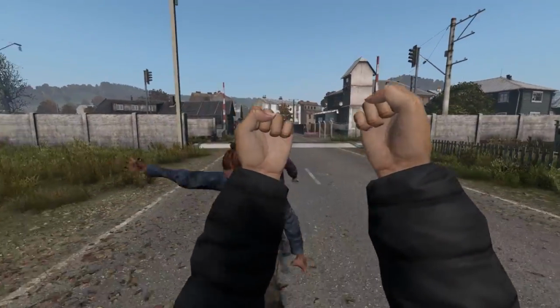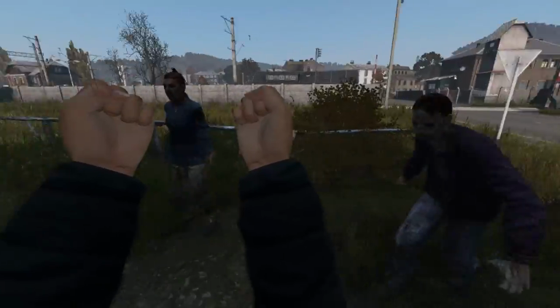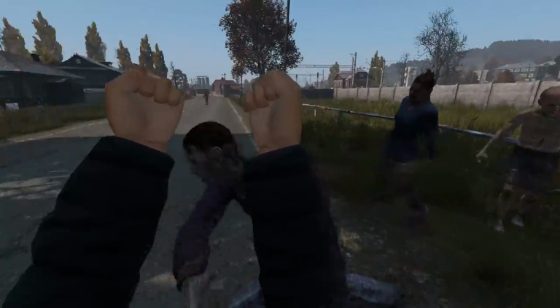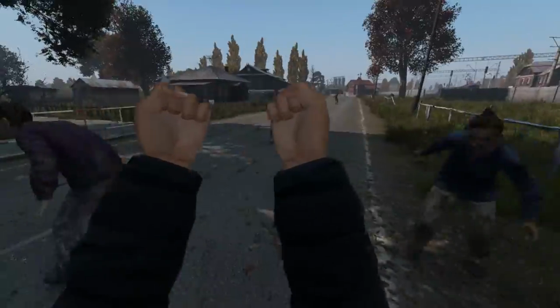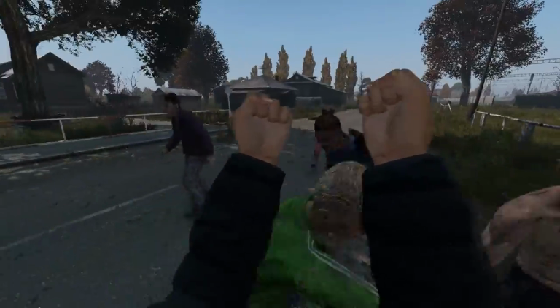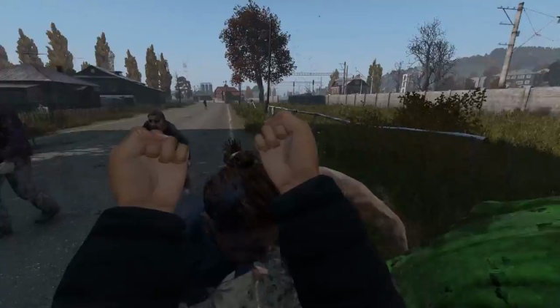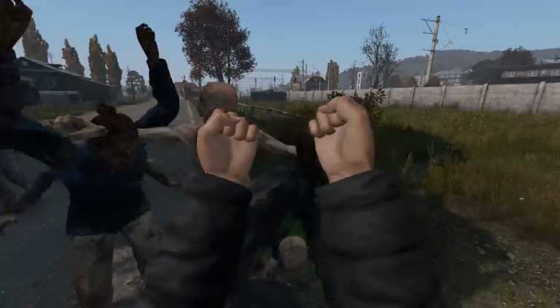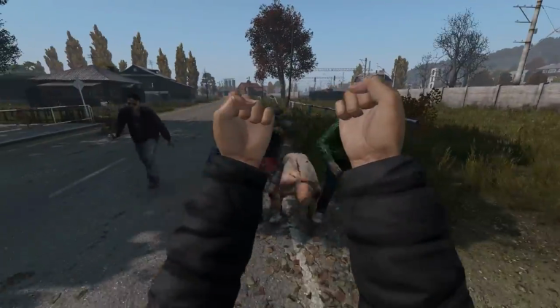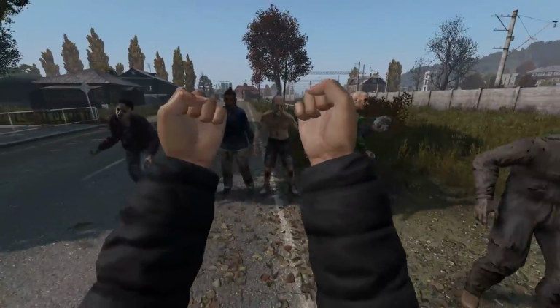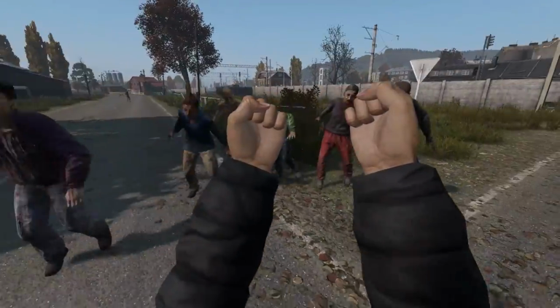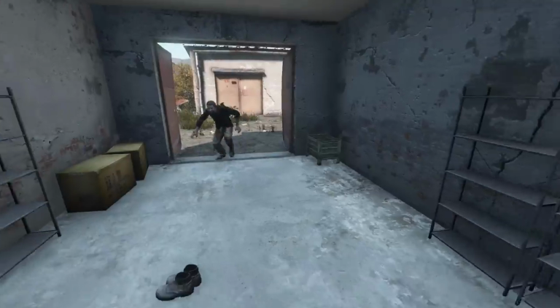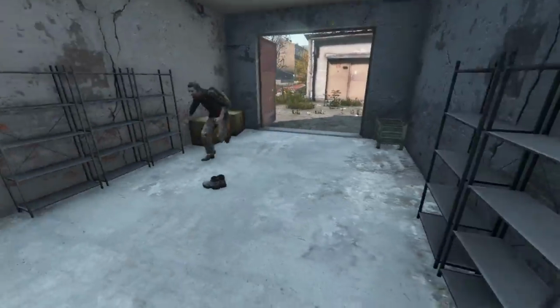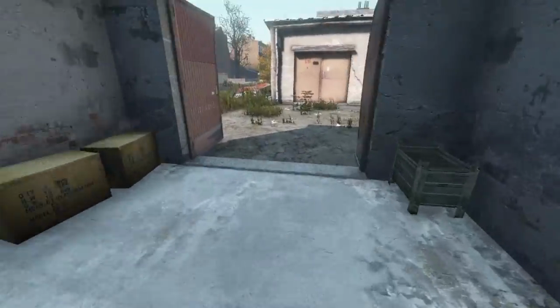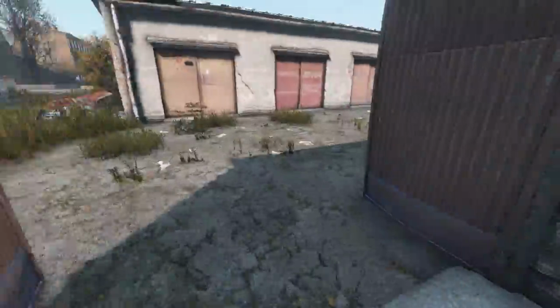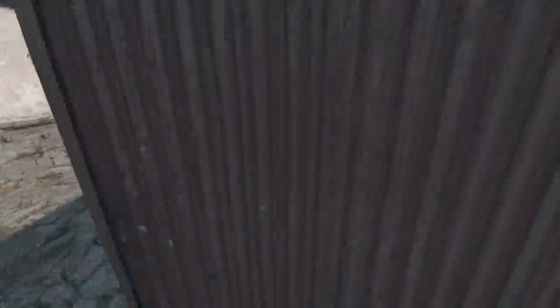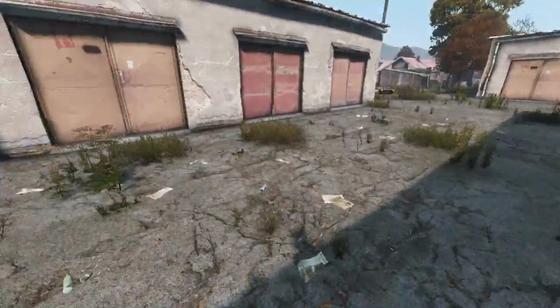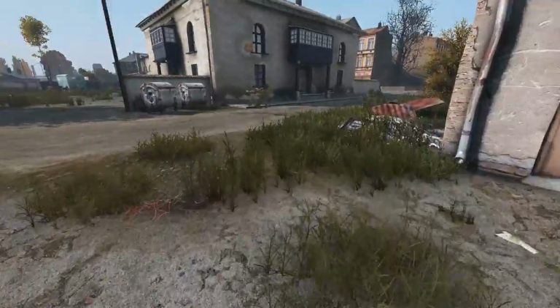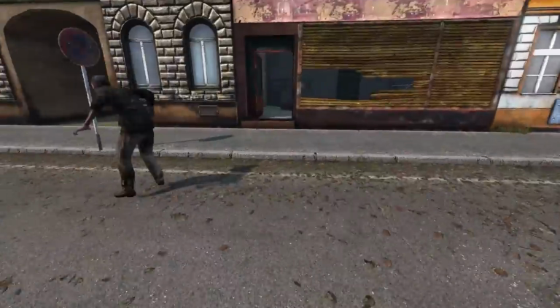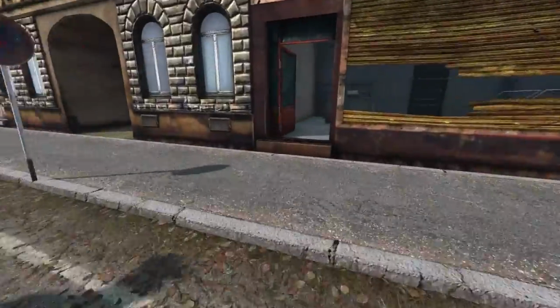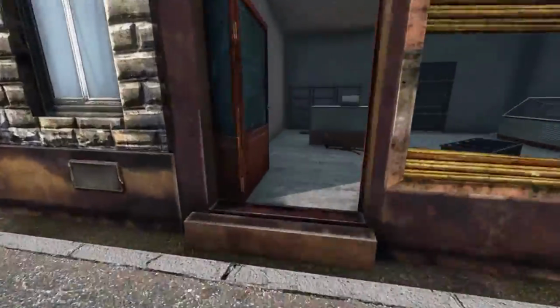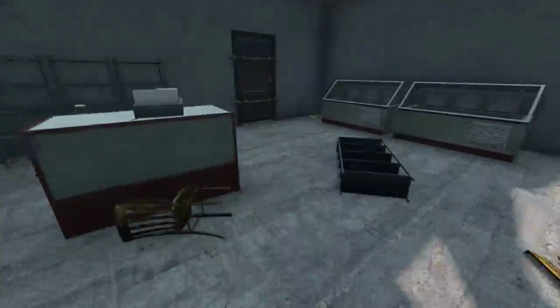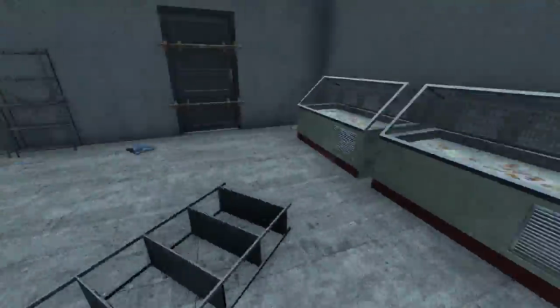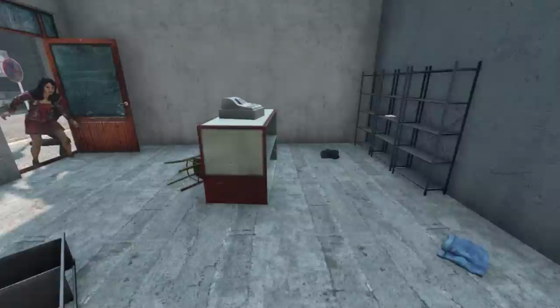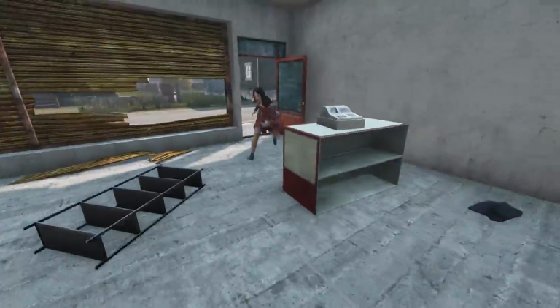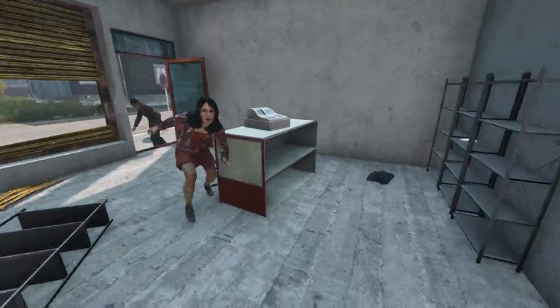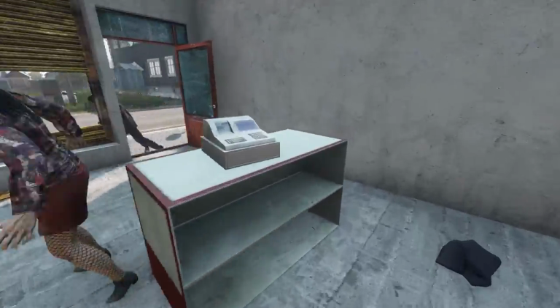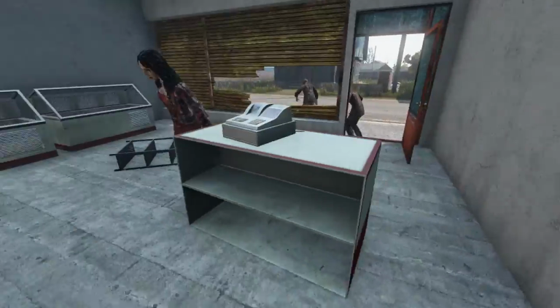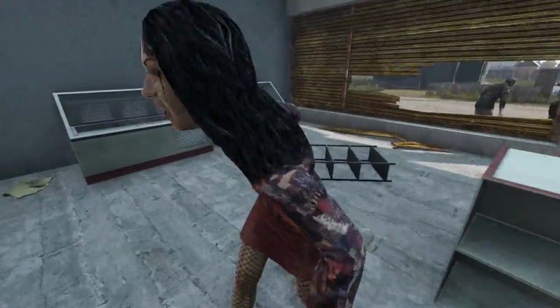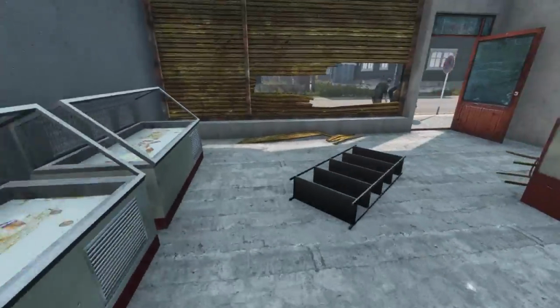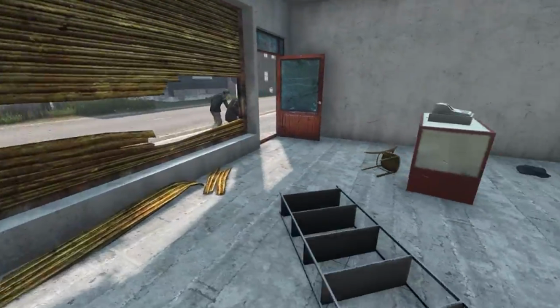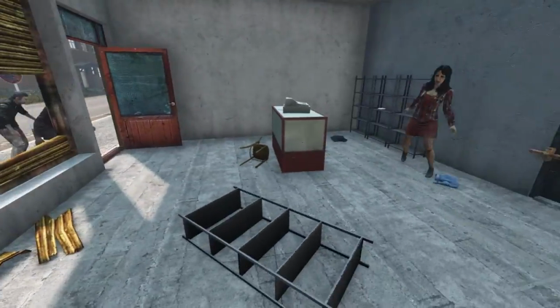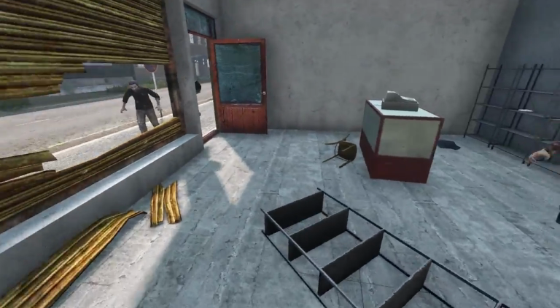Zombies' attacks won't hurt you while you're blocking unless one manages to get behind you. Instead of dealing with a horde and losing health, damaging your clothes and wasting ammo, you can simply trap zombies in buildings. It gets them out of the way and allows you to loot in peace.